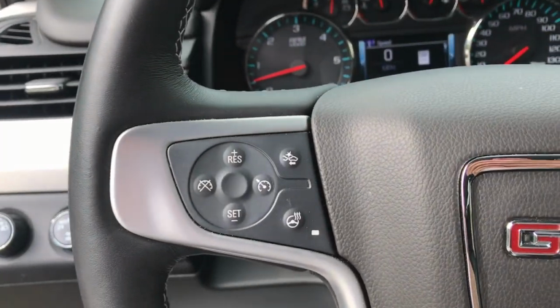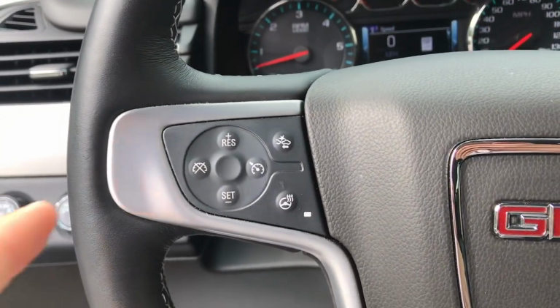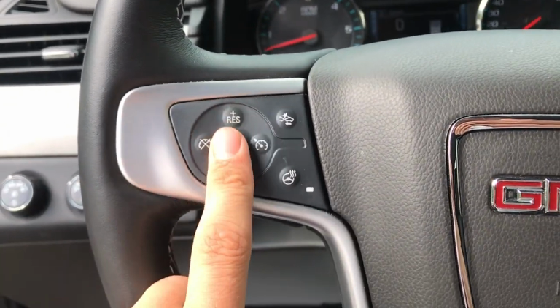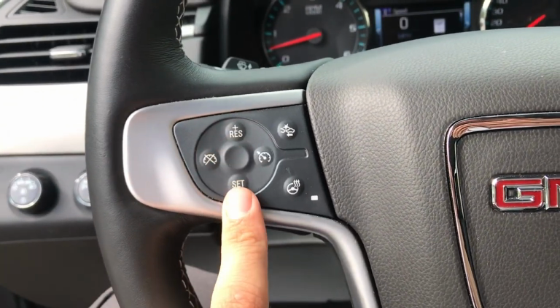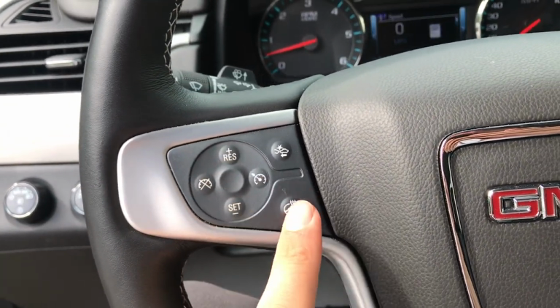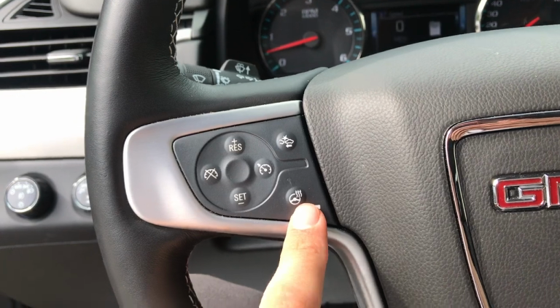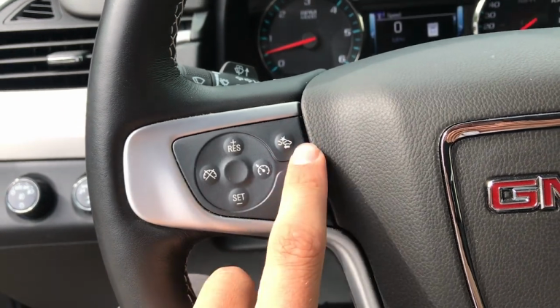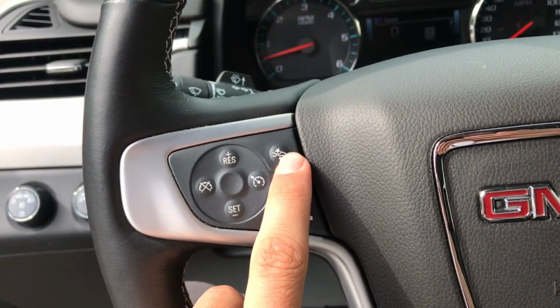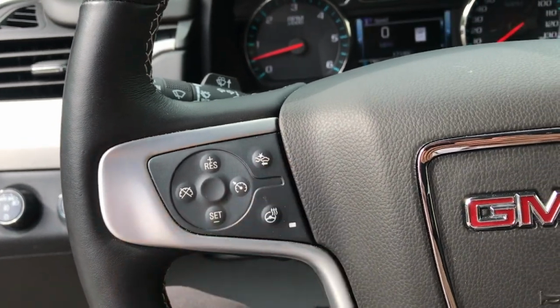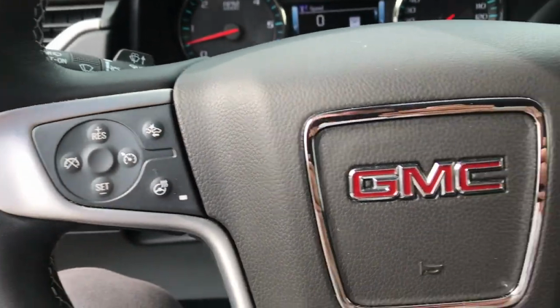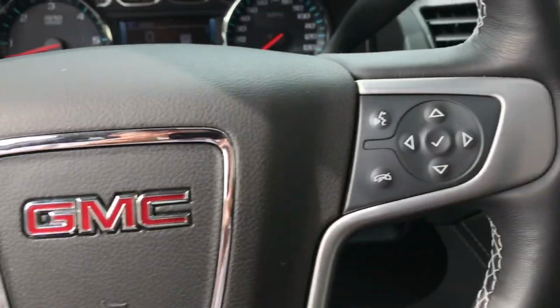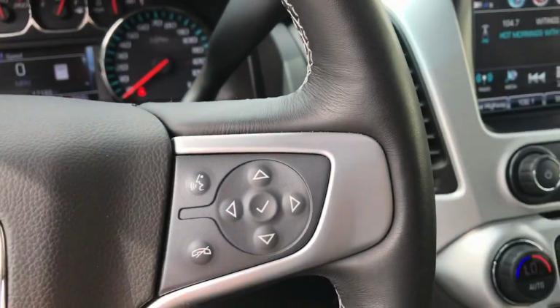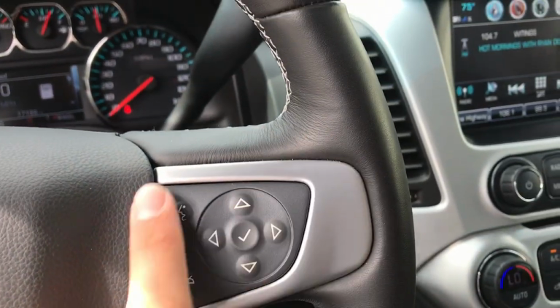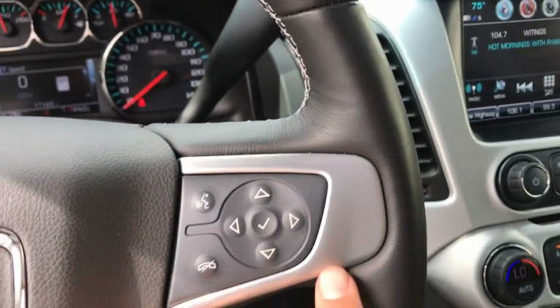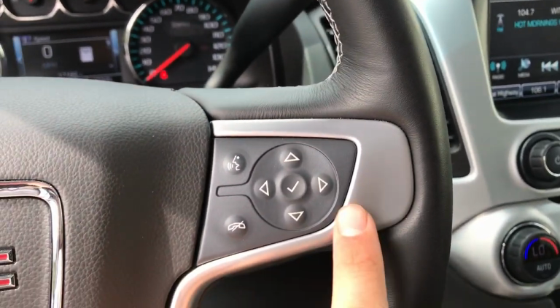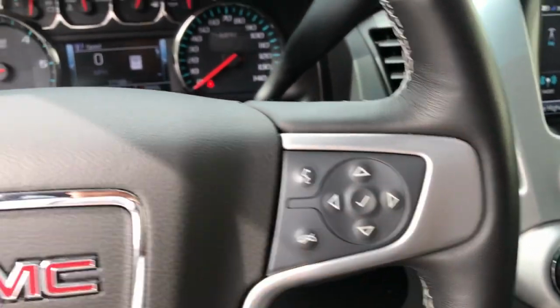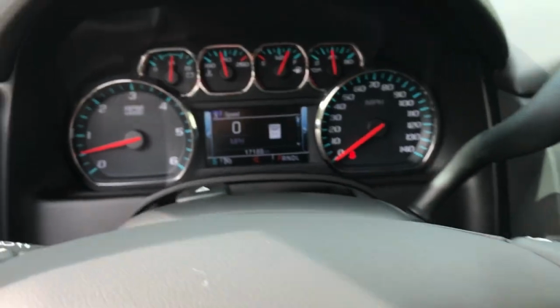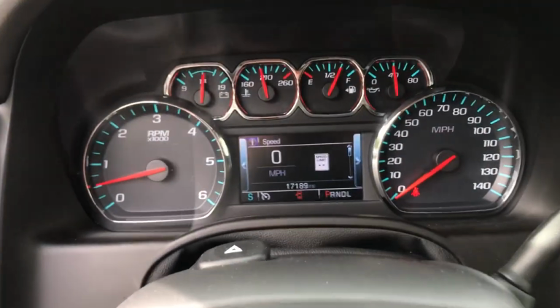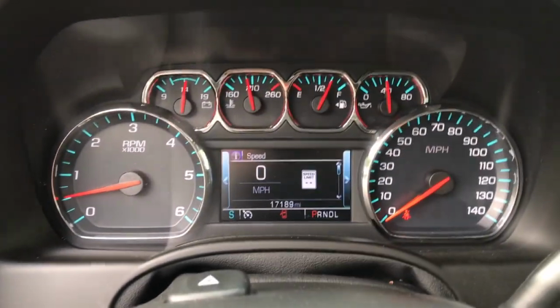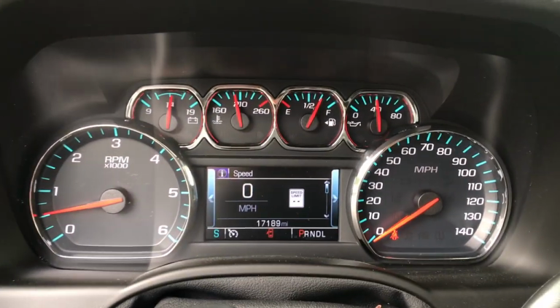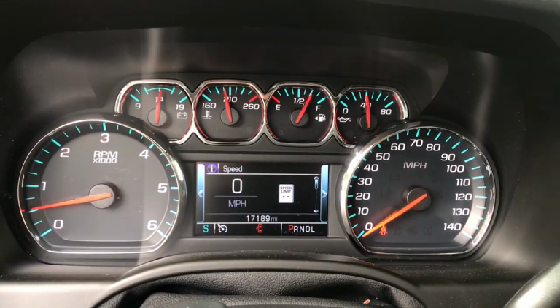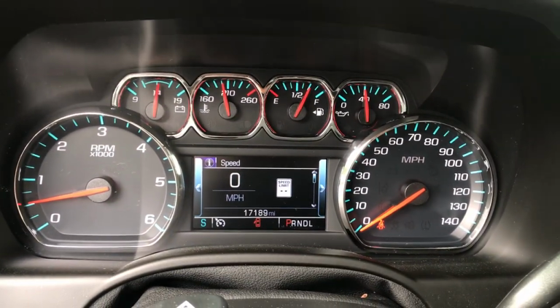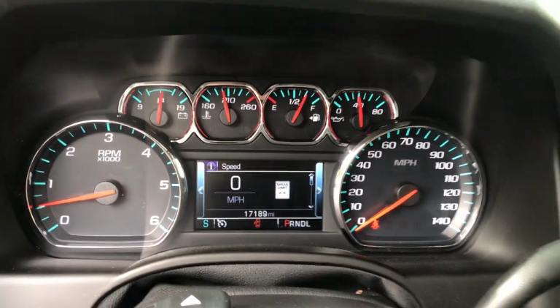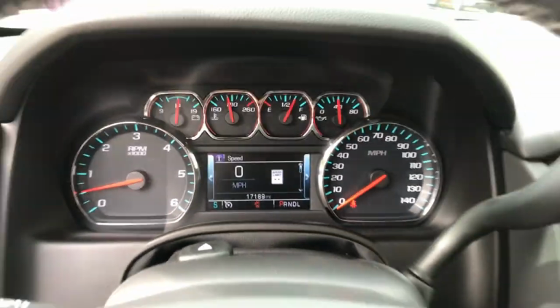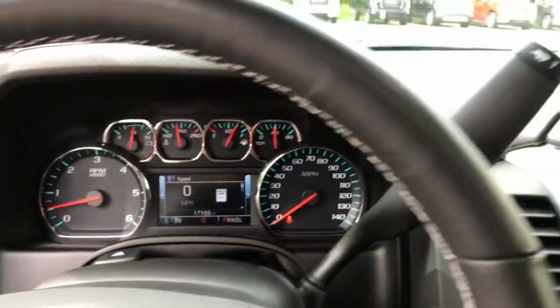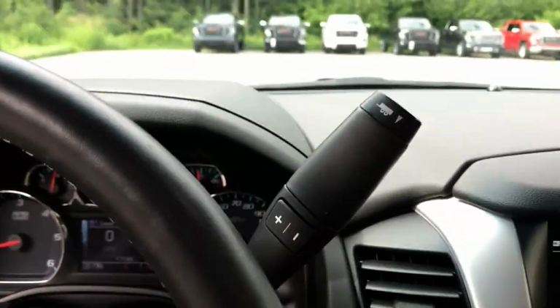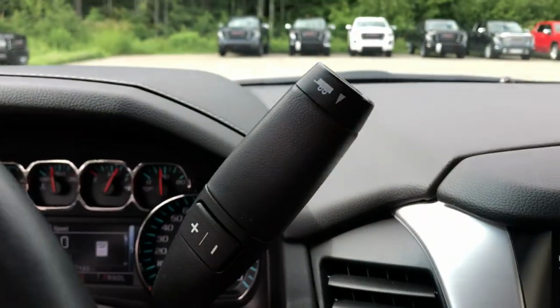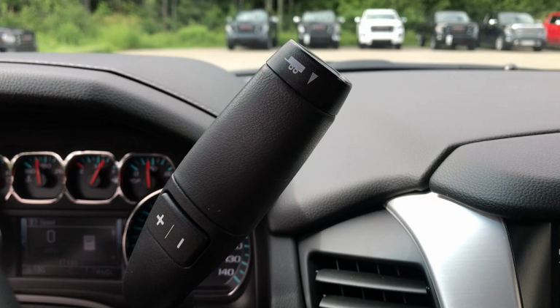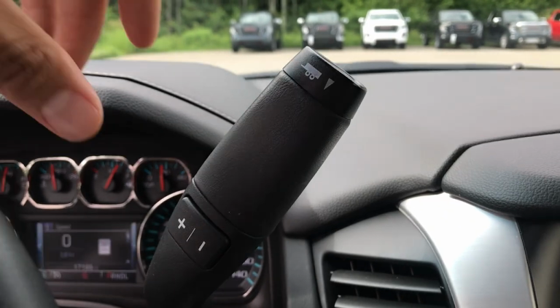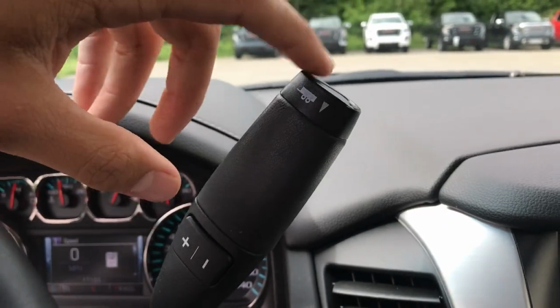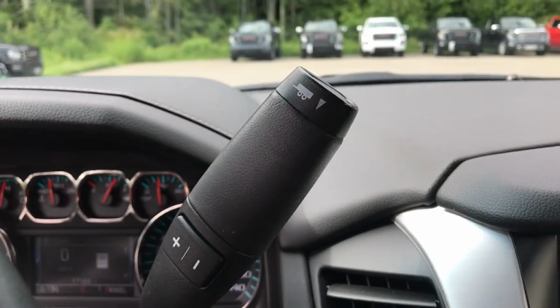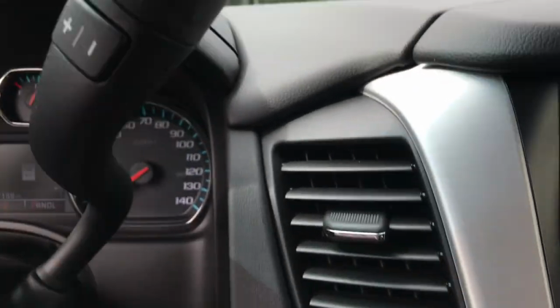On the wheel you've got your cruise control, your heated wheel, also your forward collision alert. Got some audio functions here as well. Shot of the gauges — 17,180 miles on this Yukon. Got your column shifter with your manual and tow-haul modes.